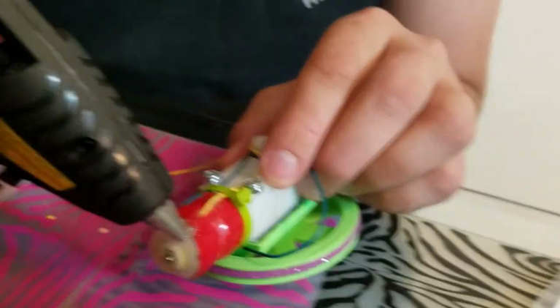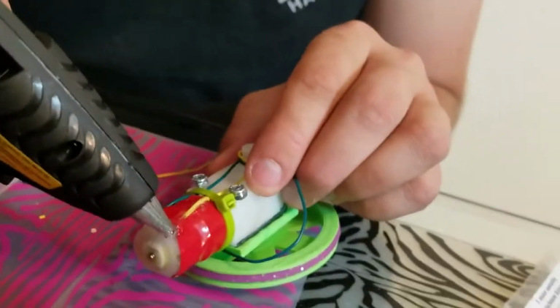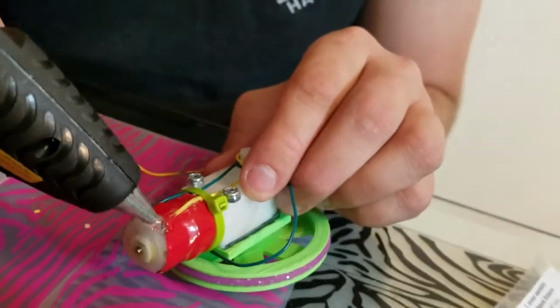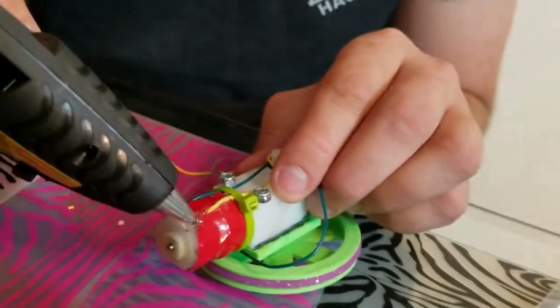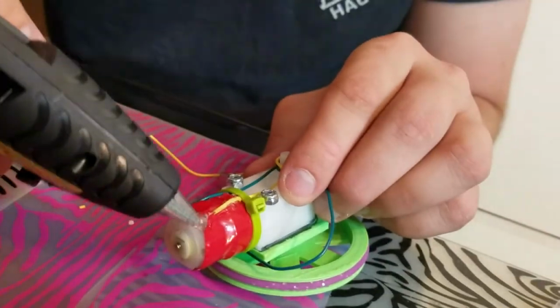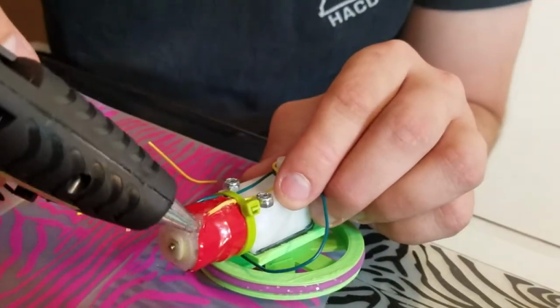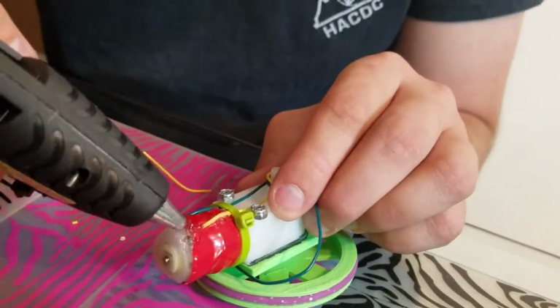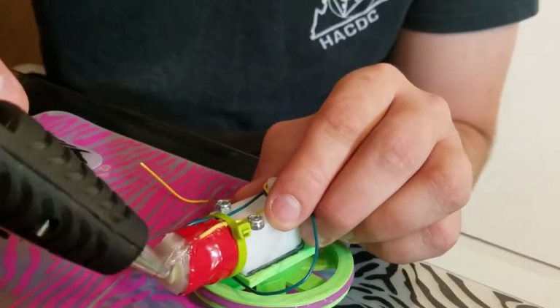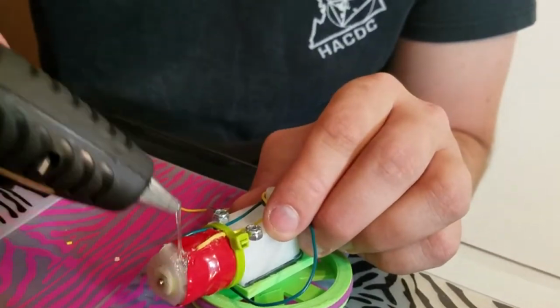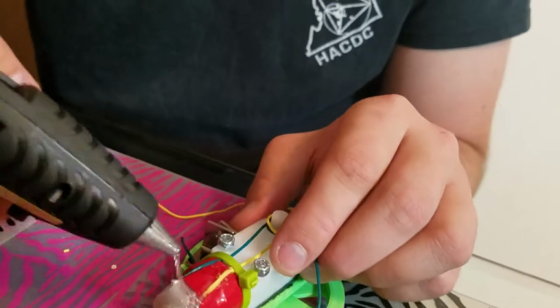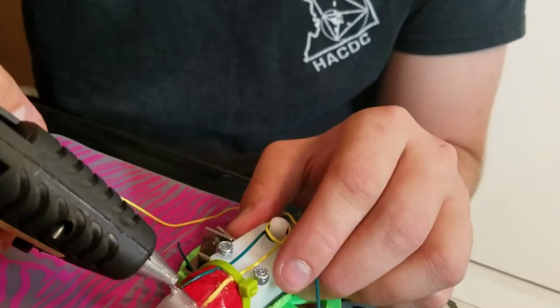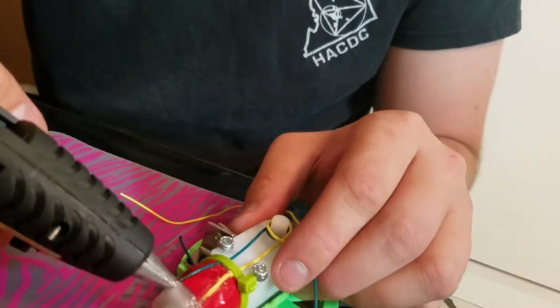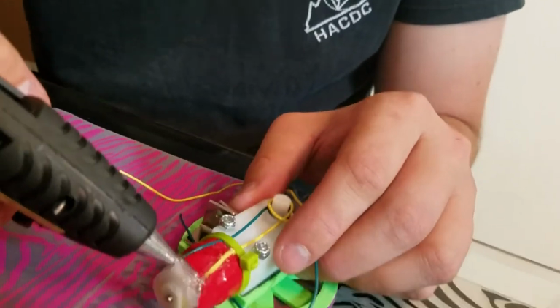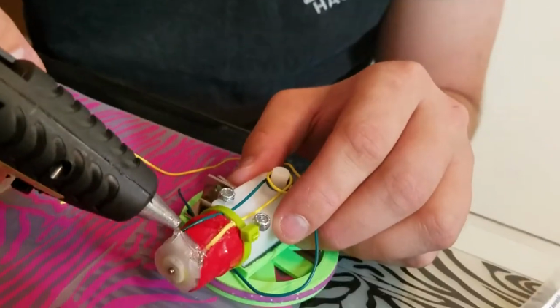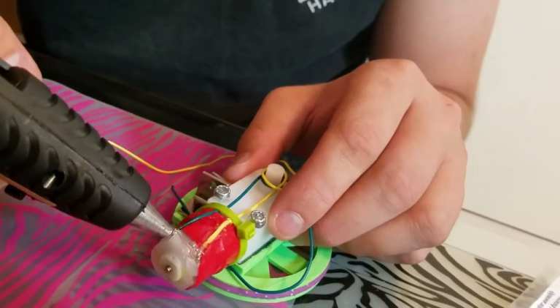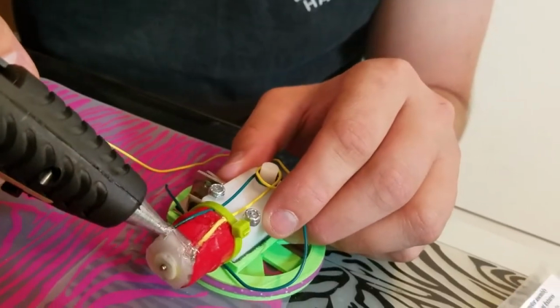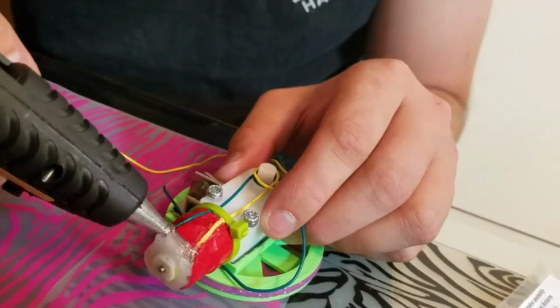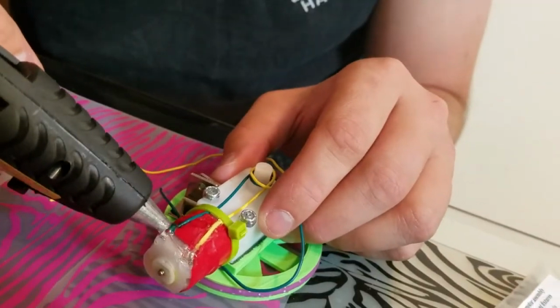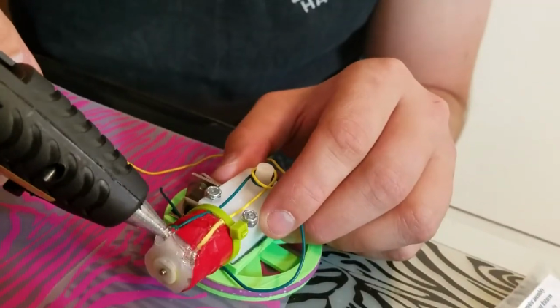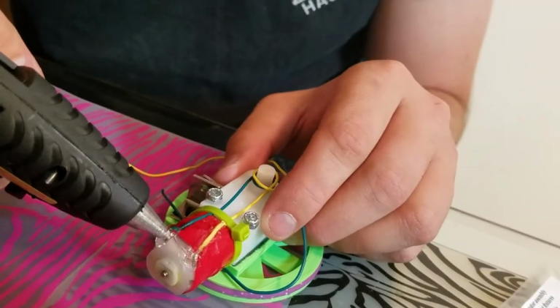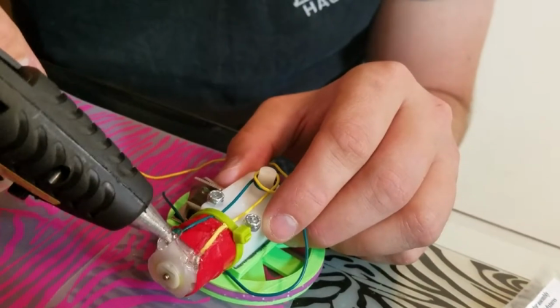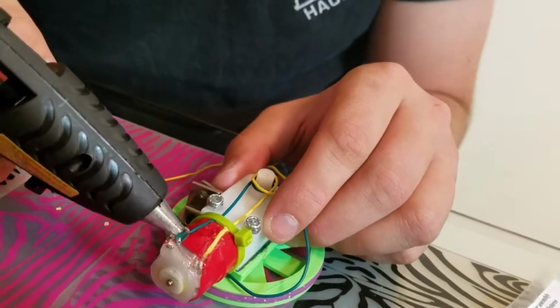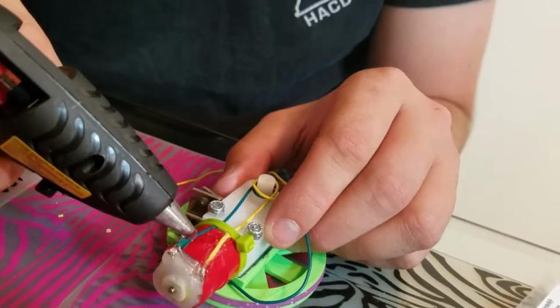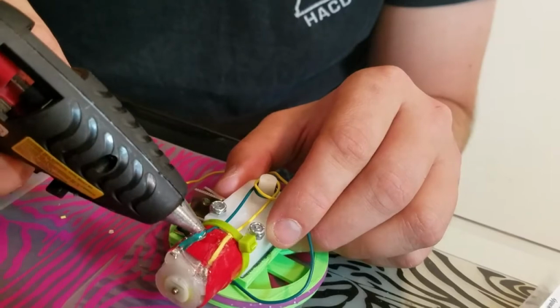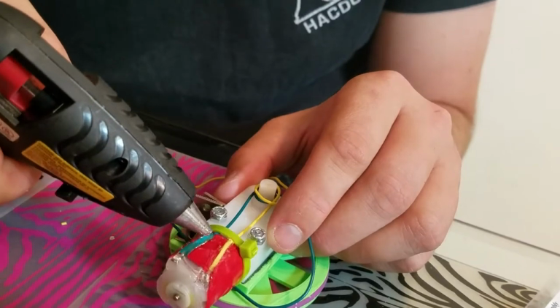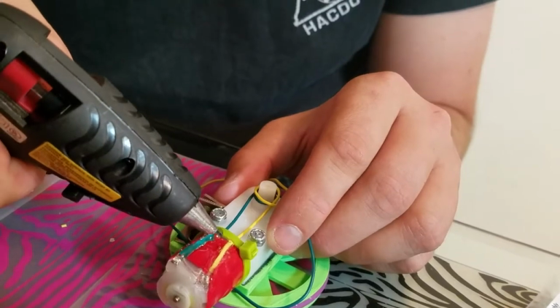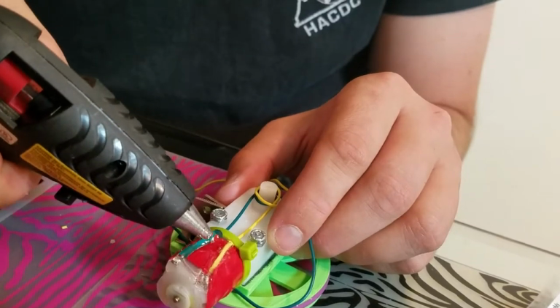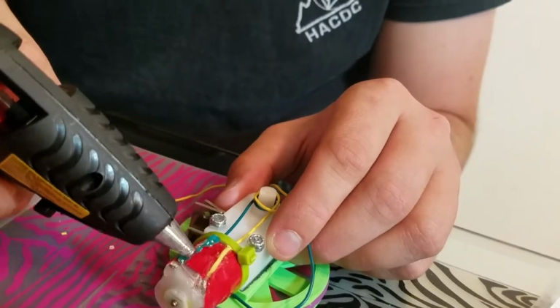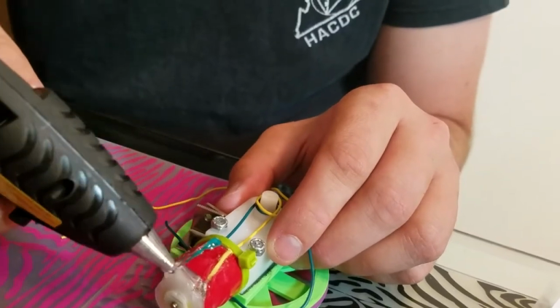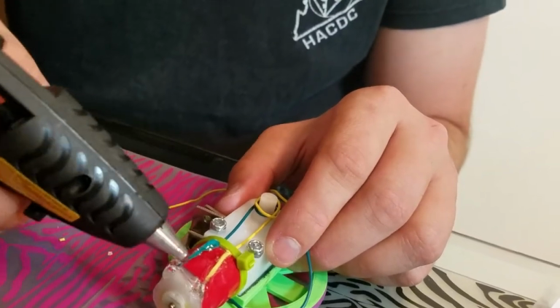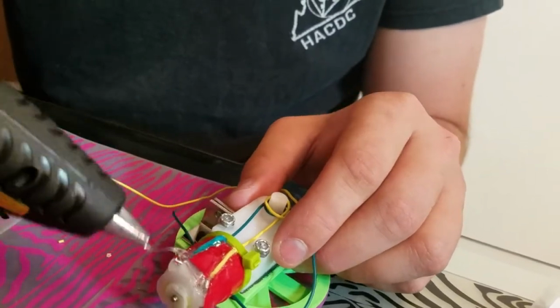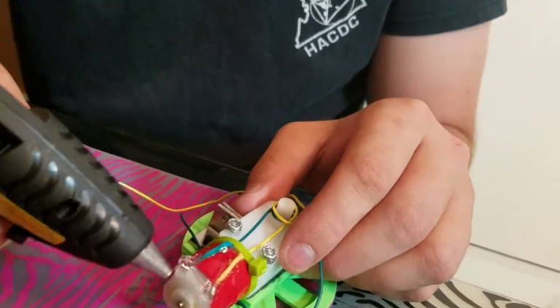And now I'm gonna squeeze a little bit more down right there and also go up the other wire and squeeze a bunch right on there and then also up the wire, and we're done.